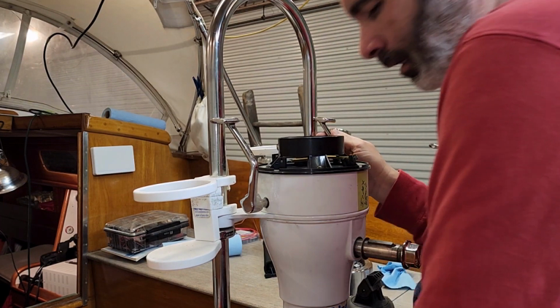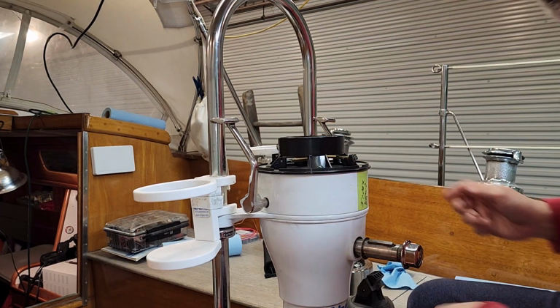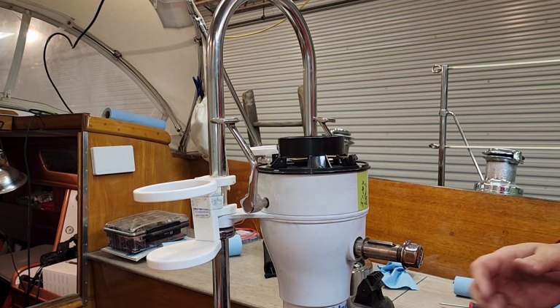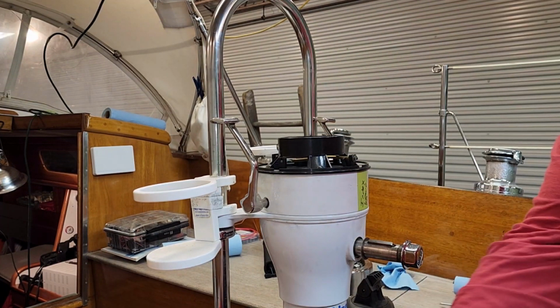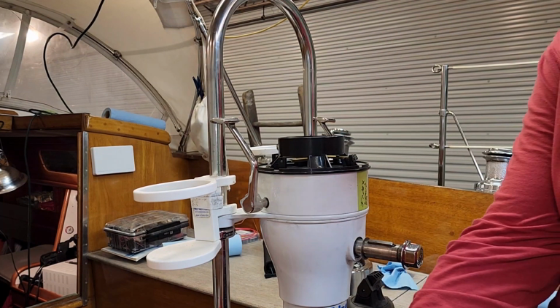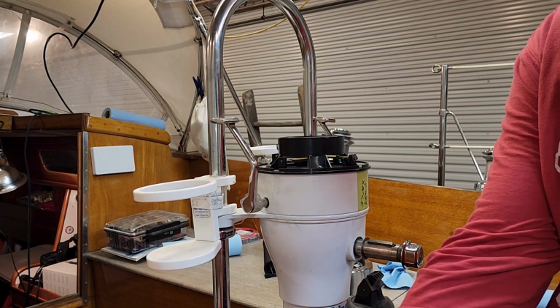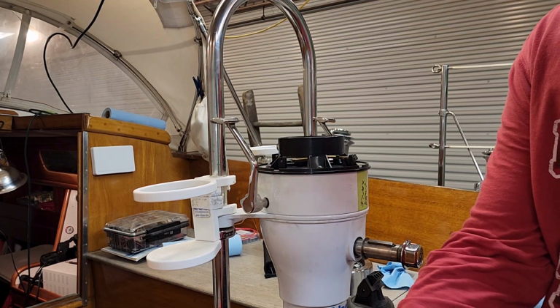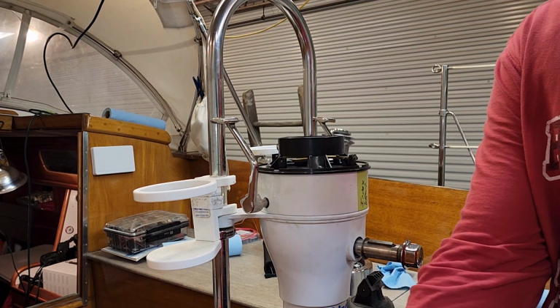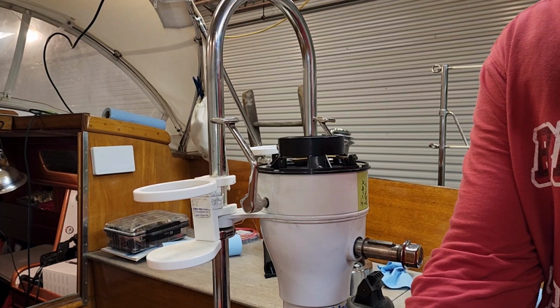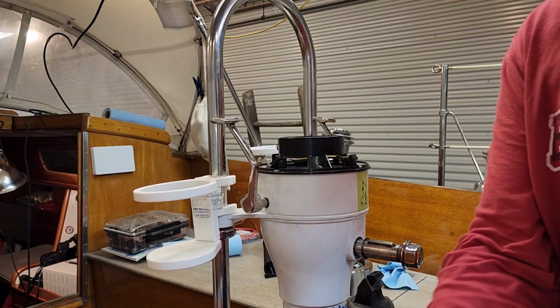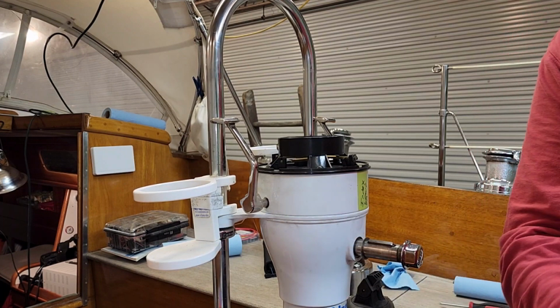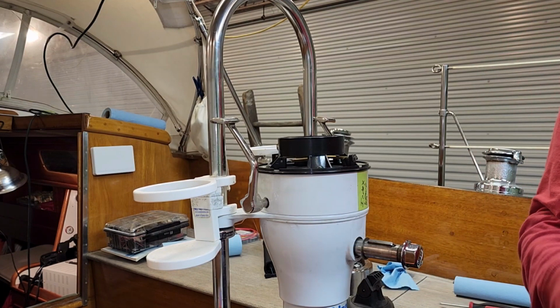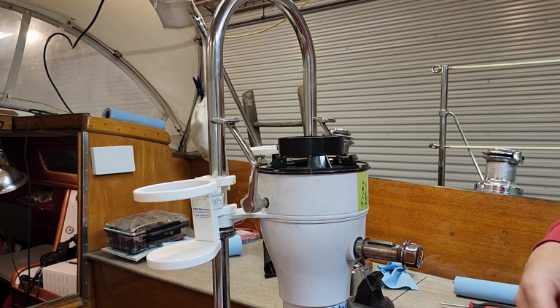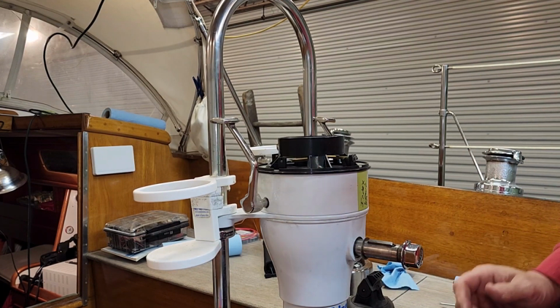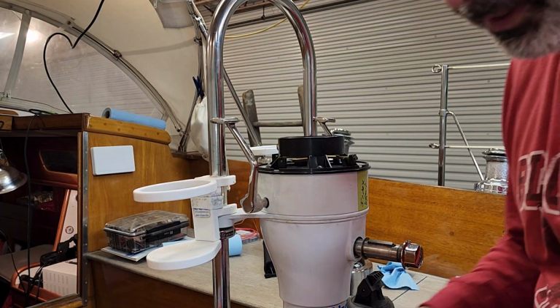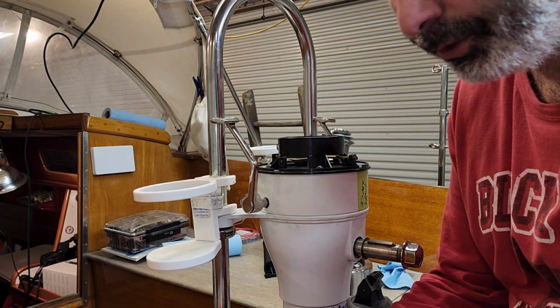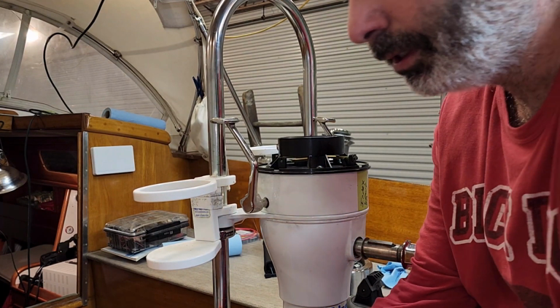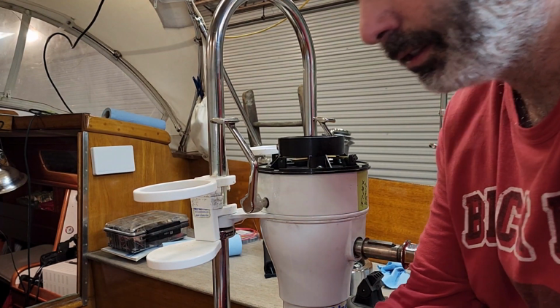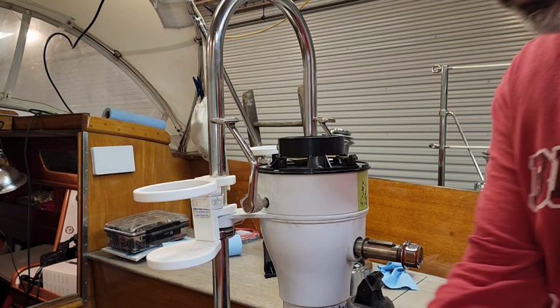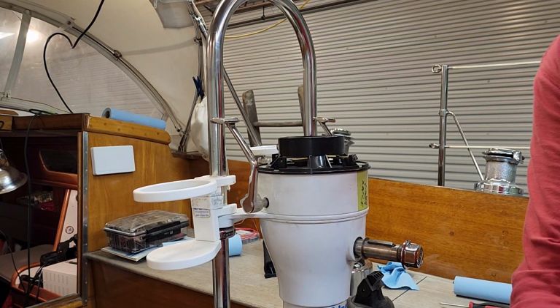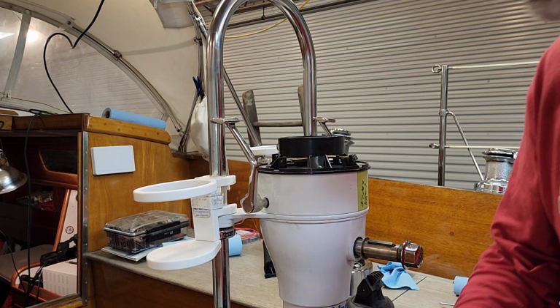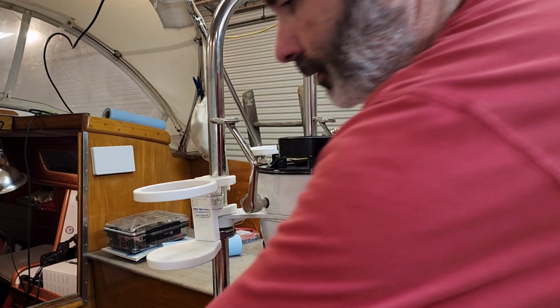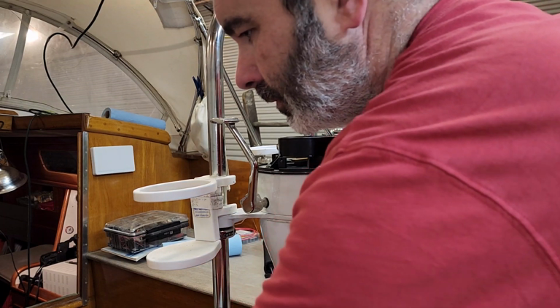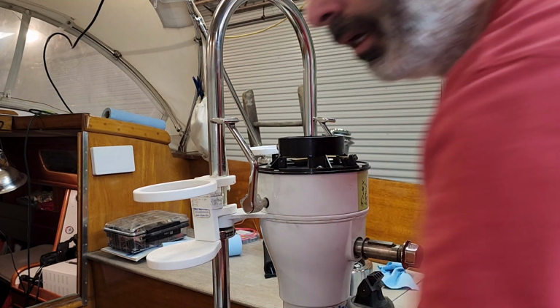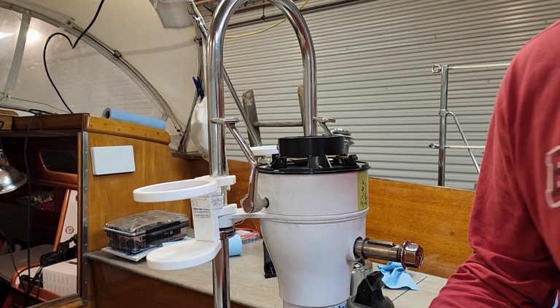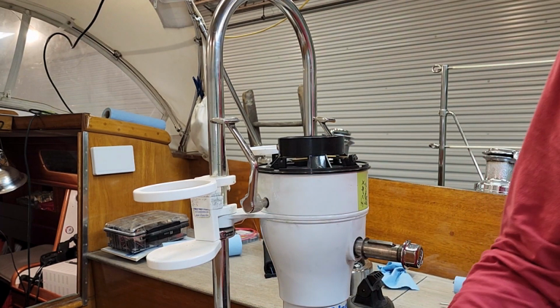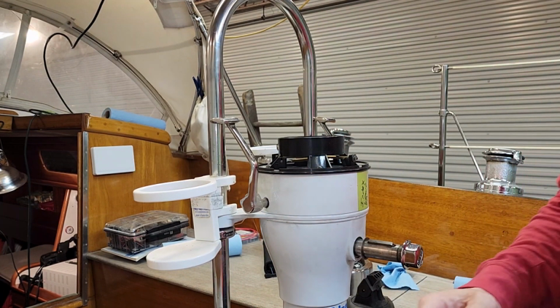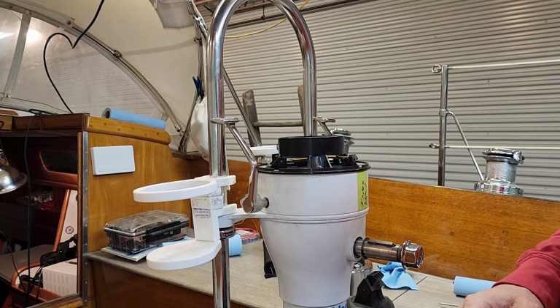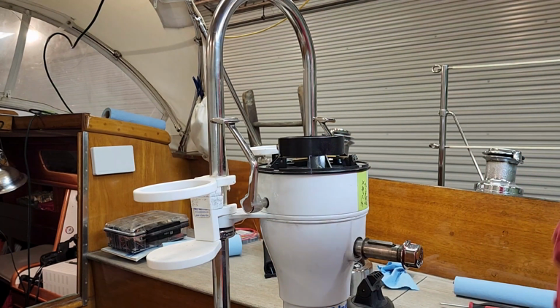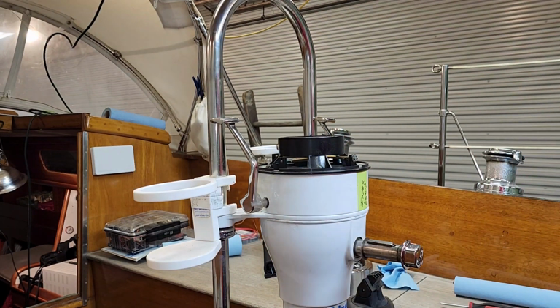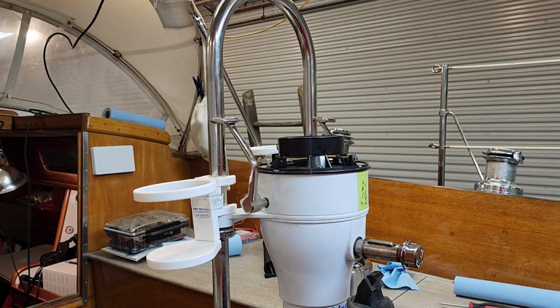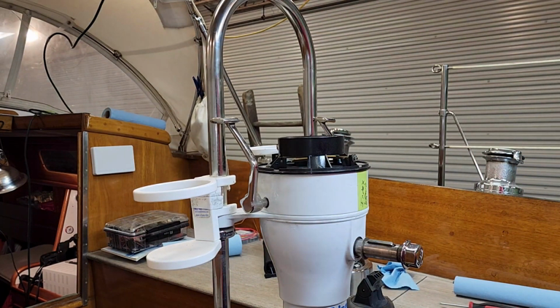I'm not going to put the compass on just yet because I have to go down below and adjust the cables first. I don't want to take the compass off again if I don't have to. So it's time to go down below.